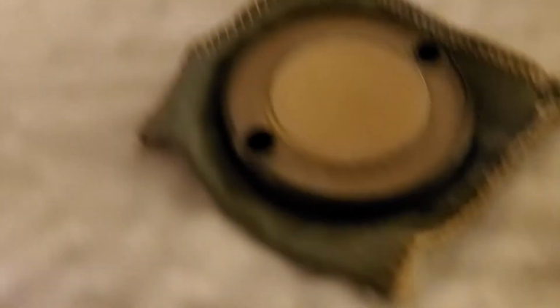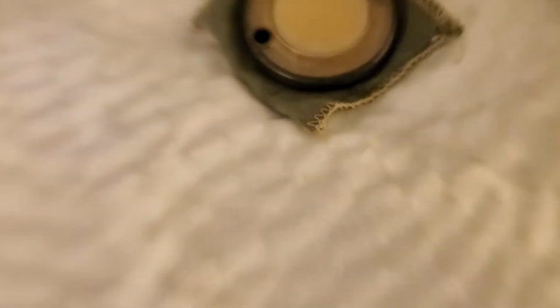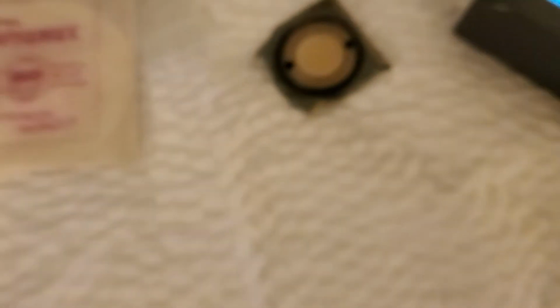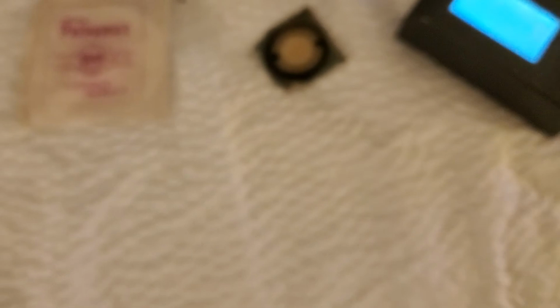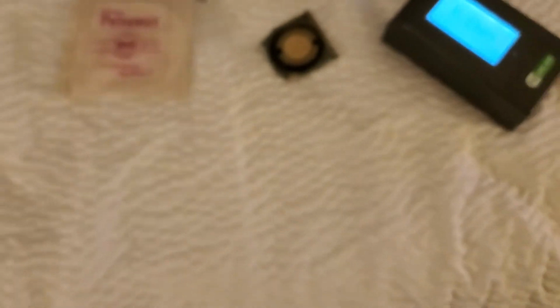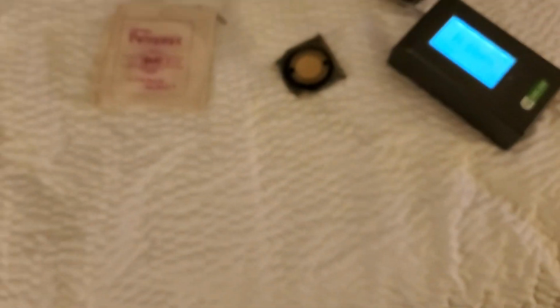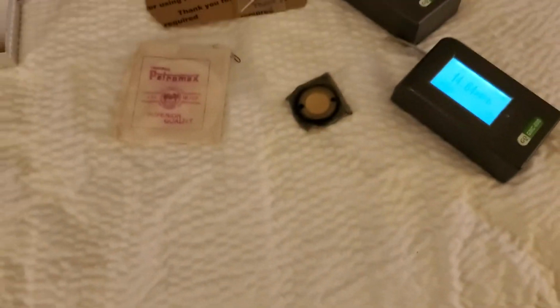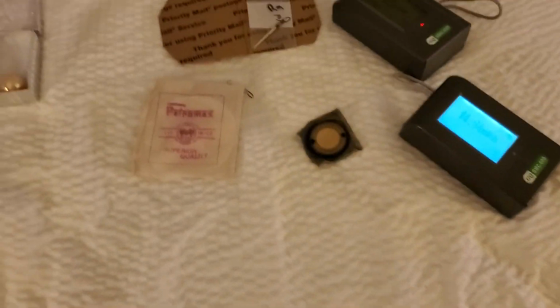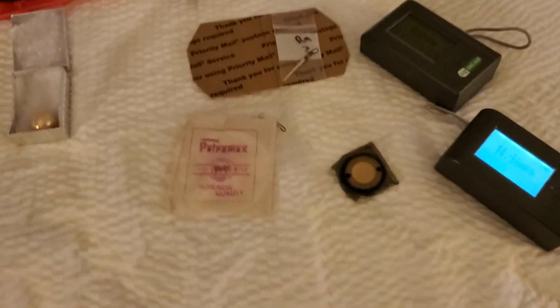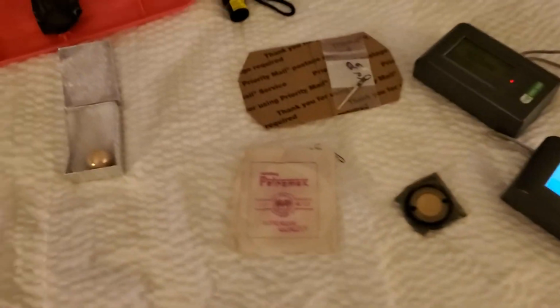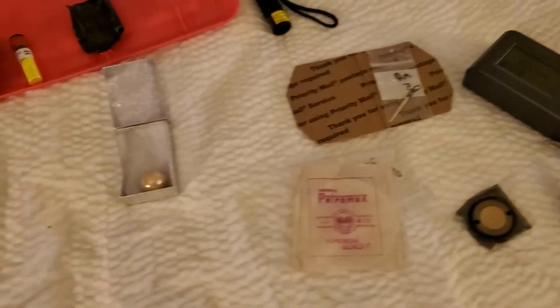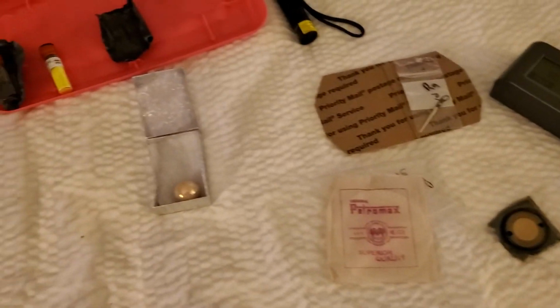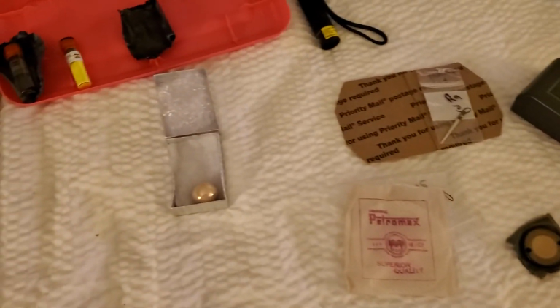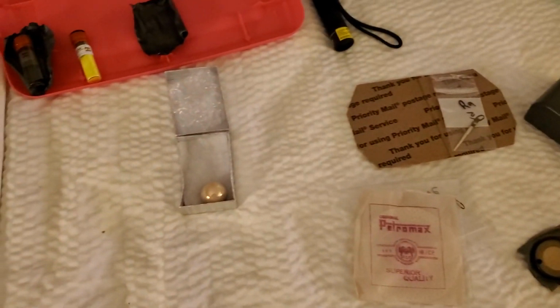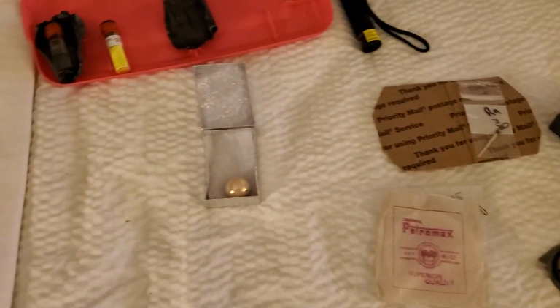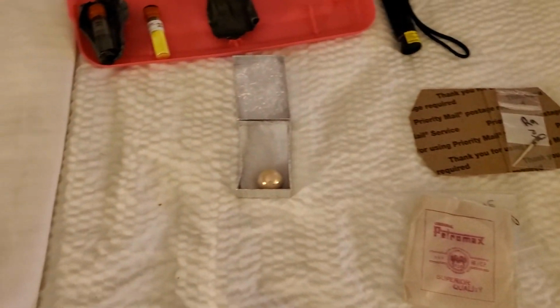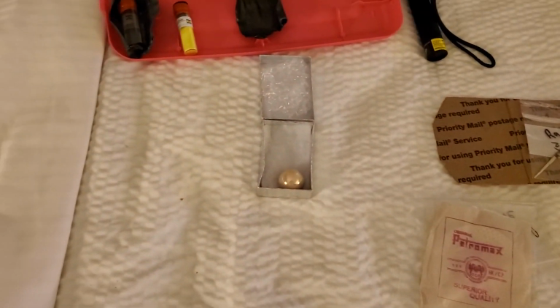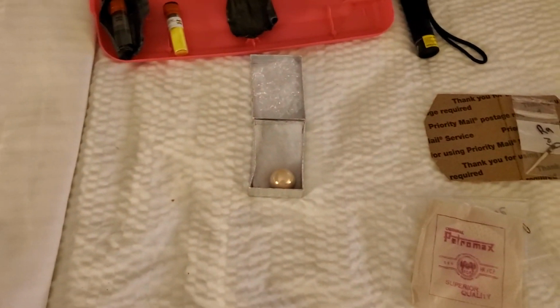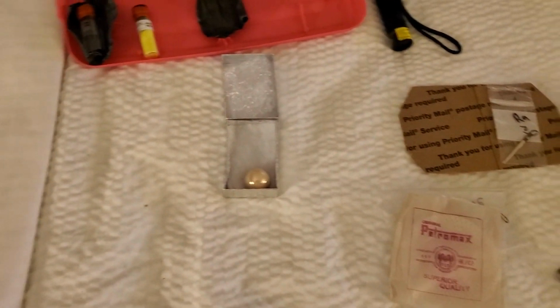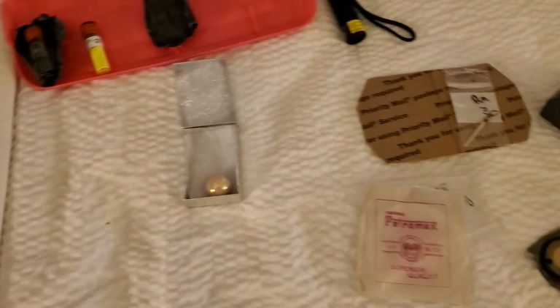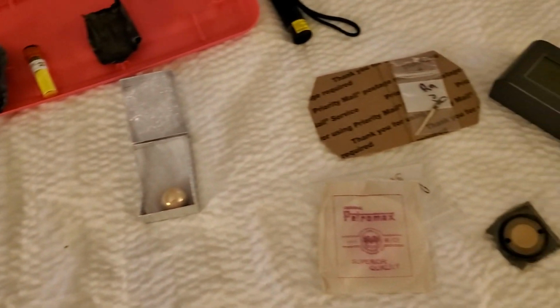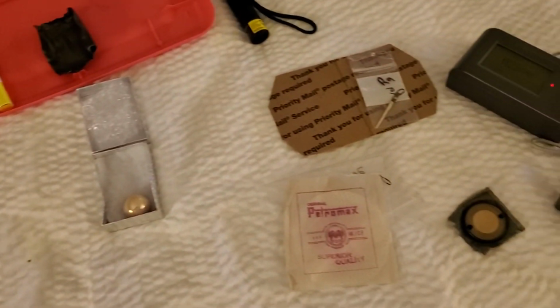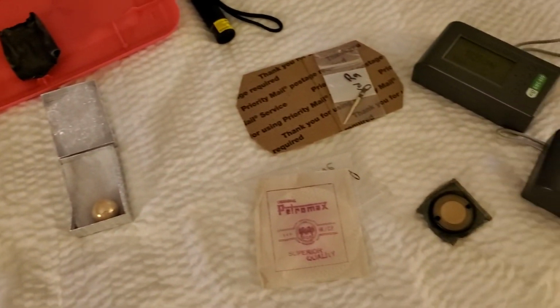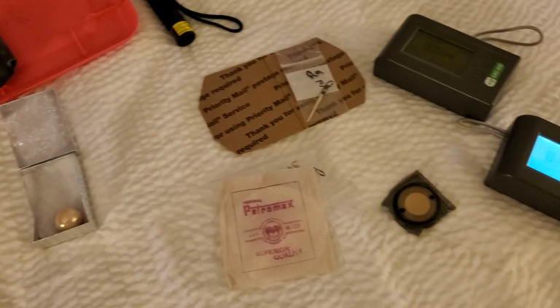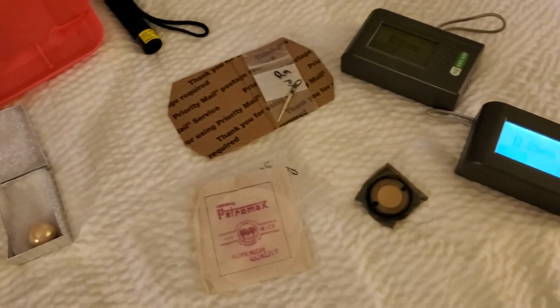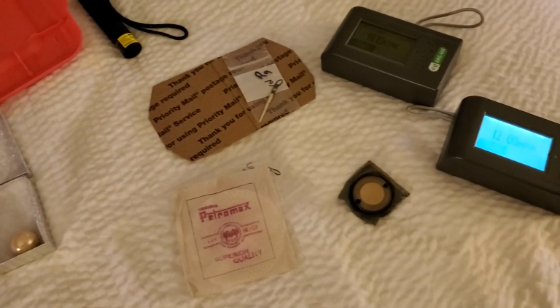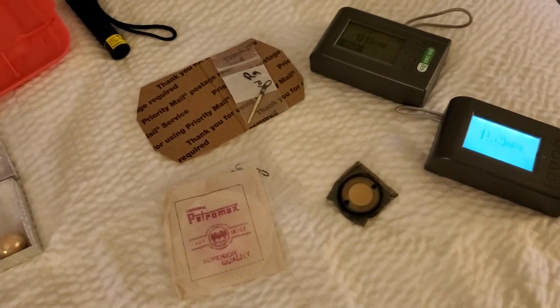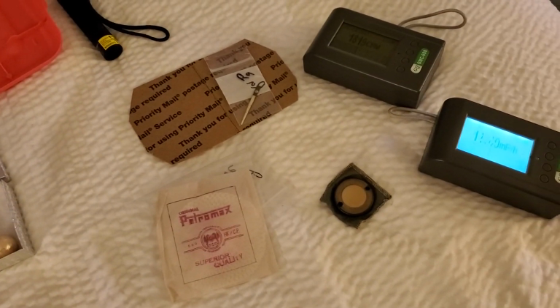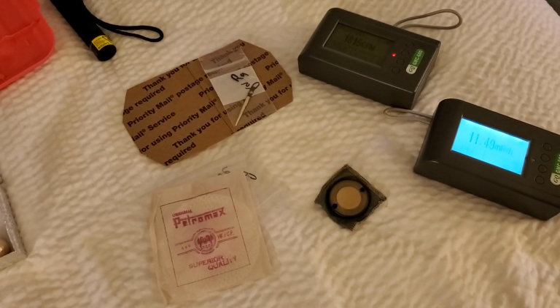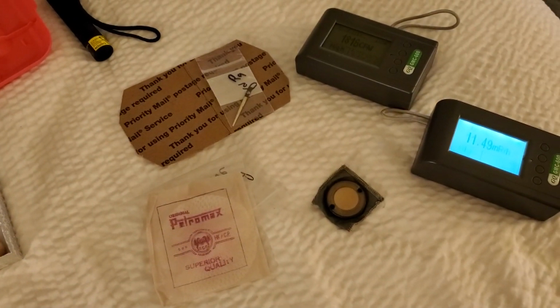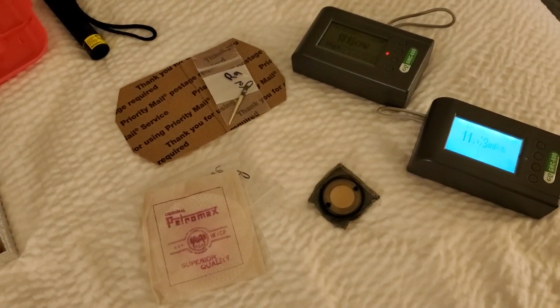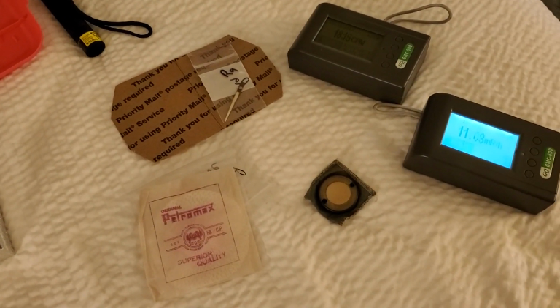Anyway, that concludes this video. This is Patrick. Thank you for watching. Spasibo. Paka. Bye.